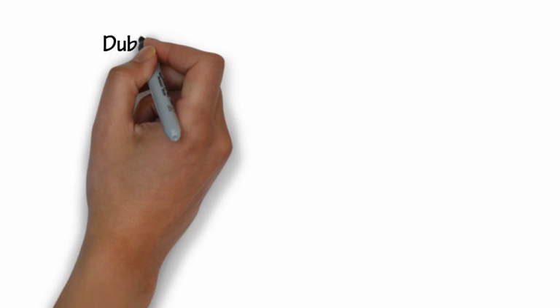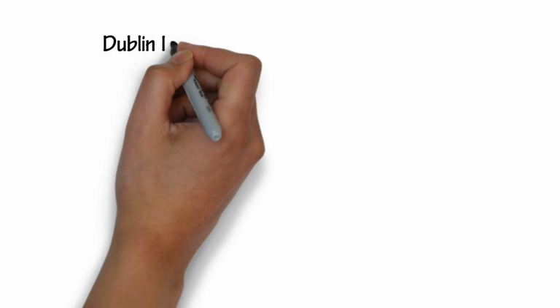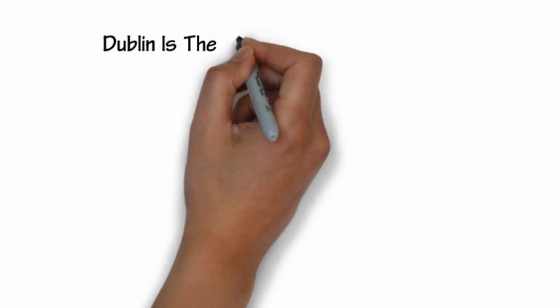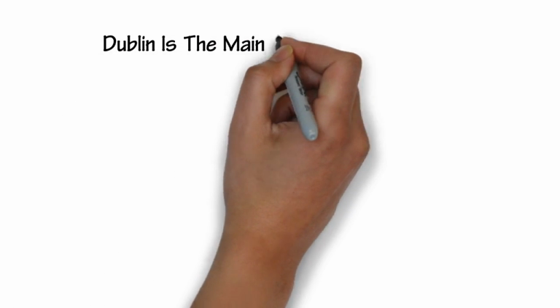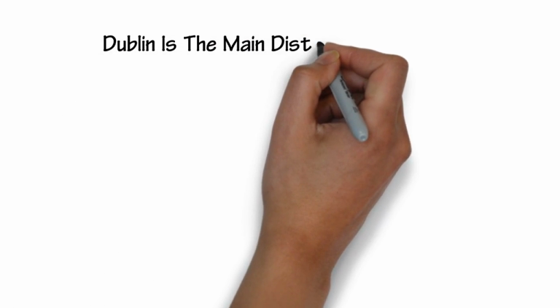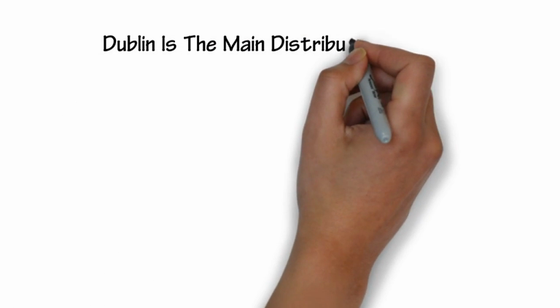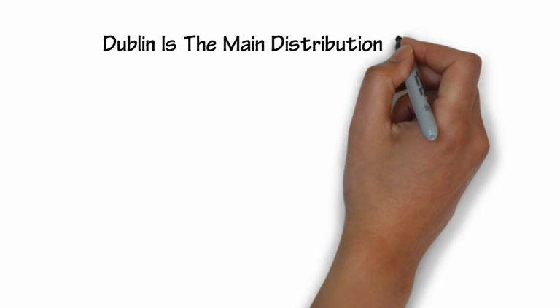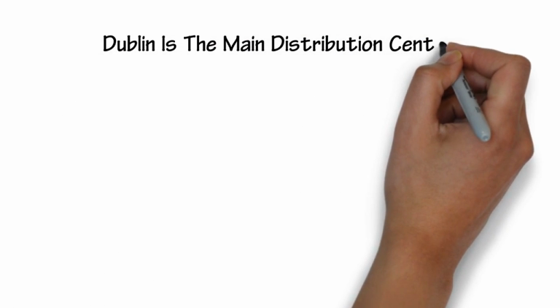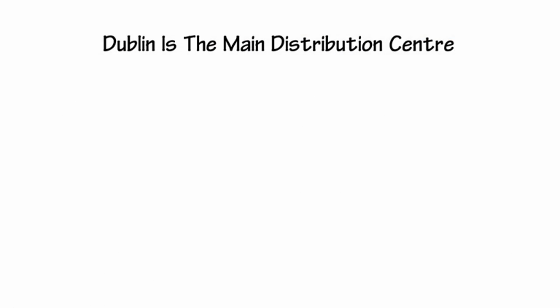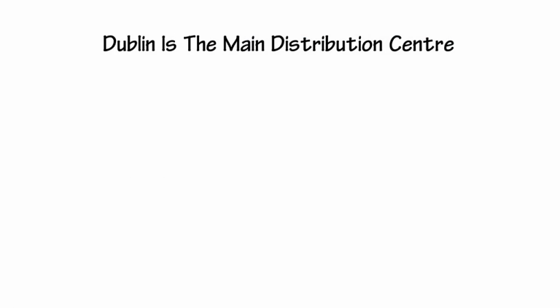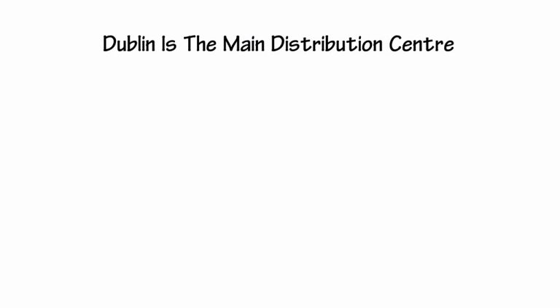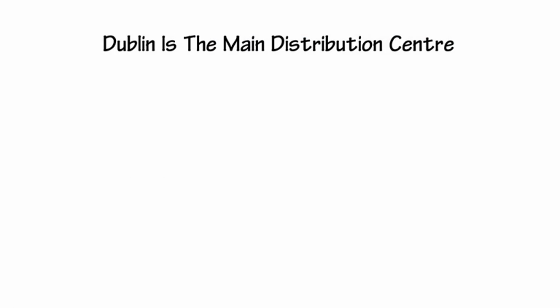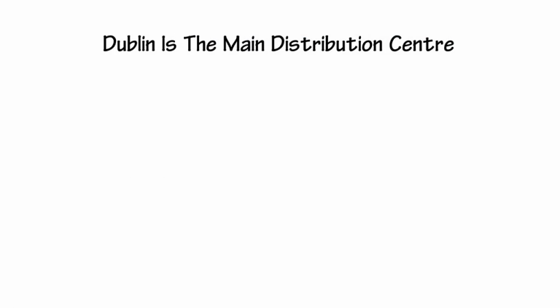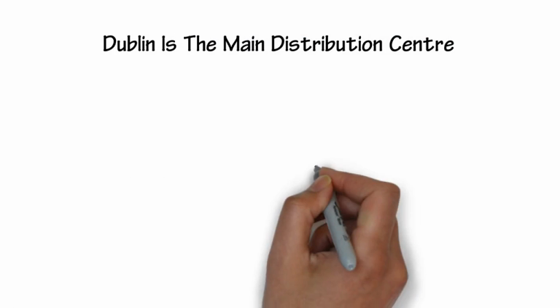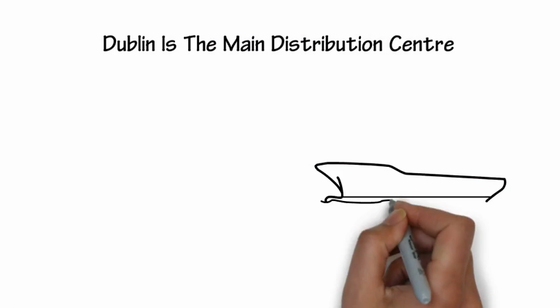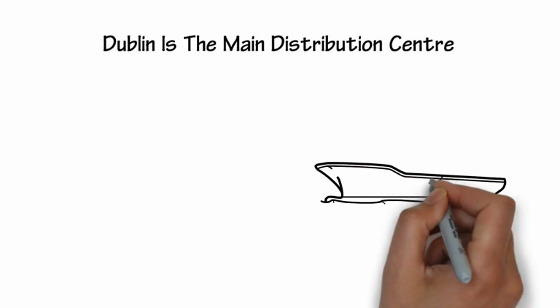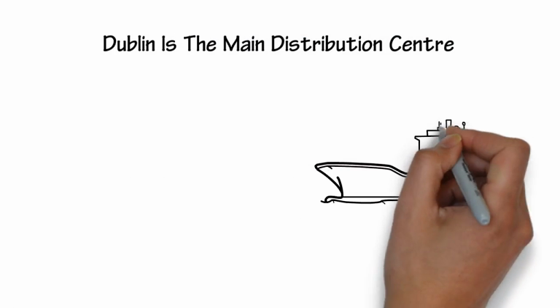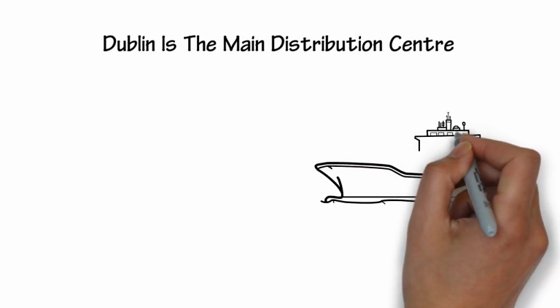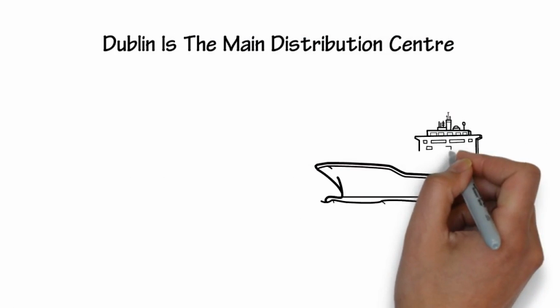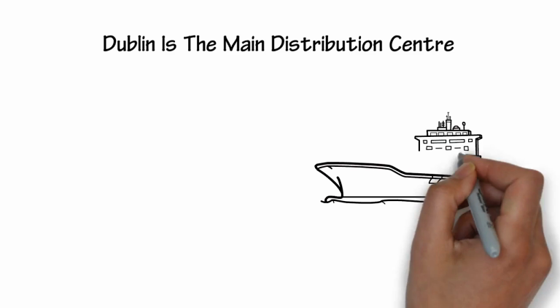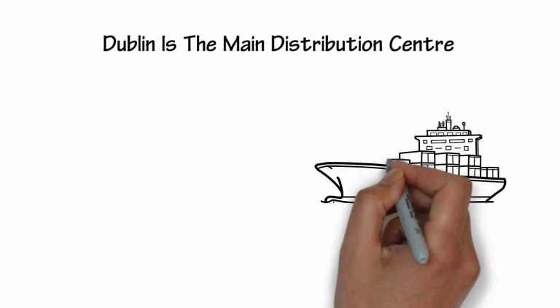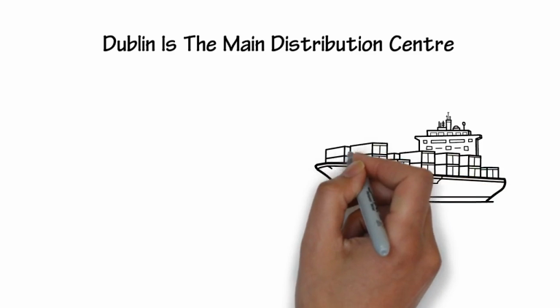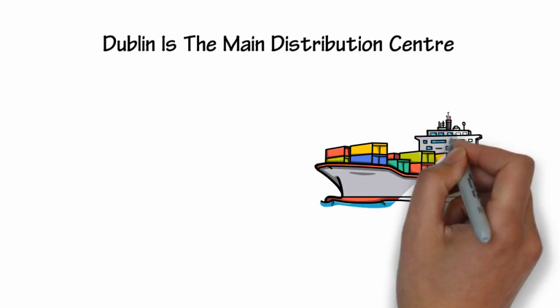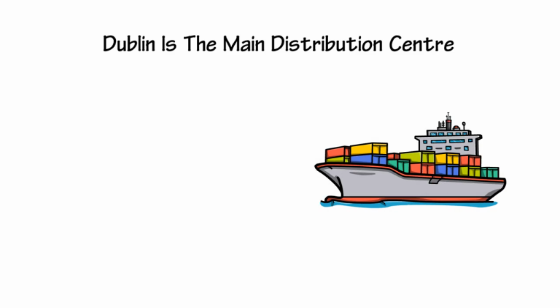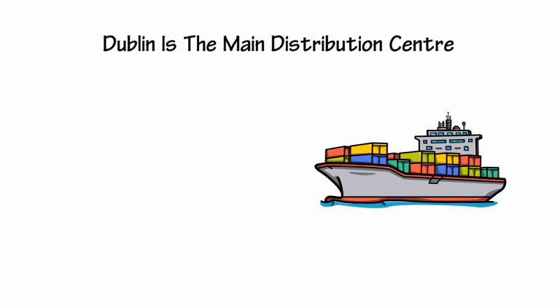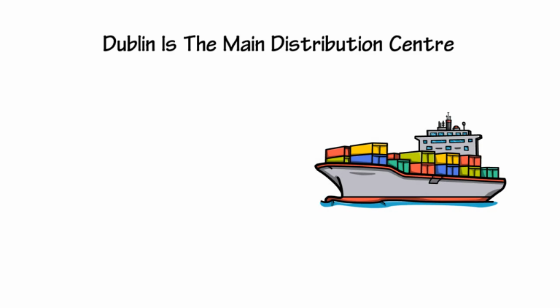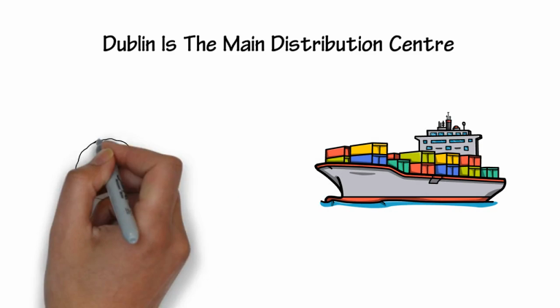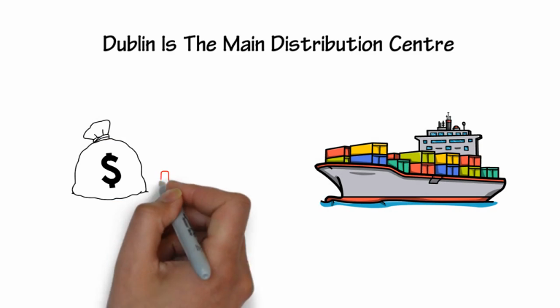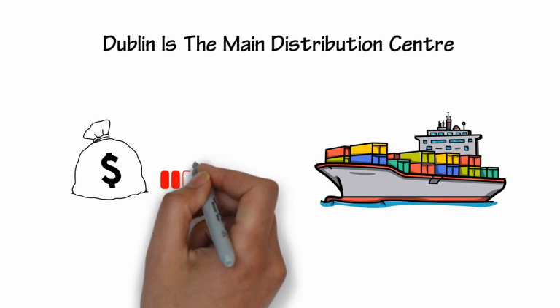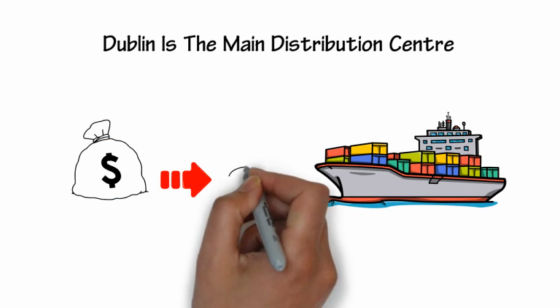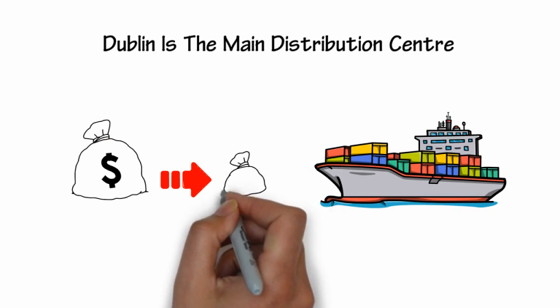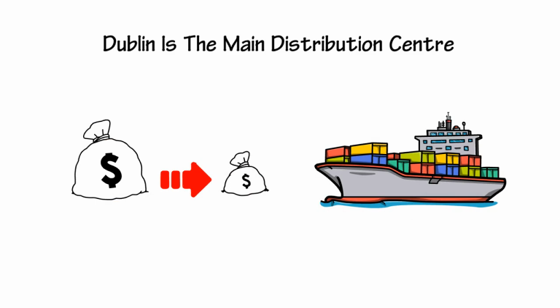Dublin, in the GDA, is the main distribution center for distributing products out of Ireland. This gives farmers in the GDA an advantage when exporting products to foreign markets, because of nearby, easy access. Therefore, they travel less with lower costs.